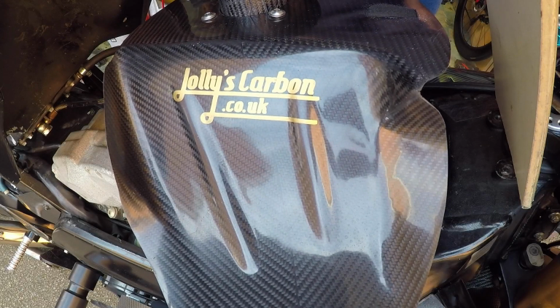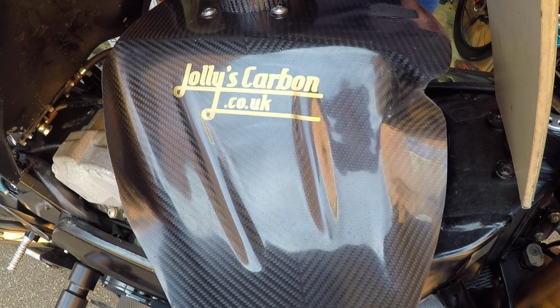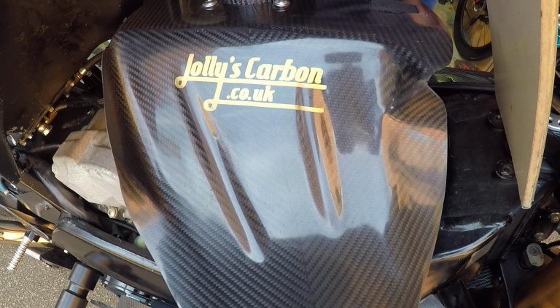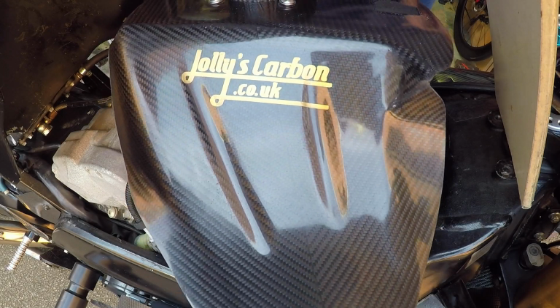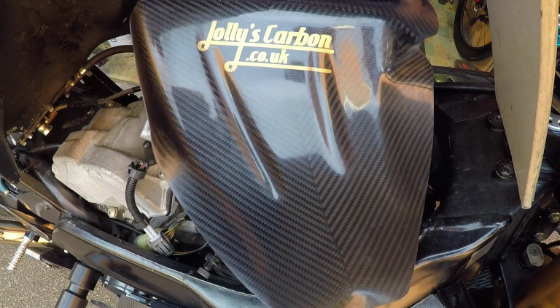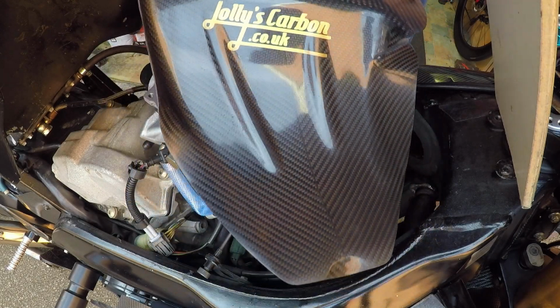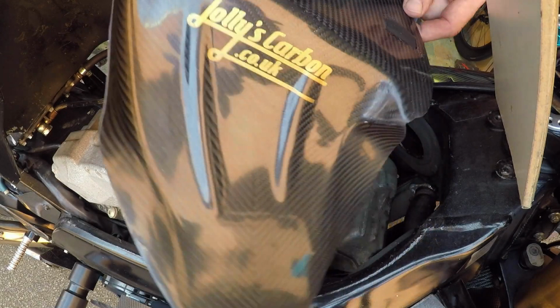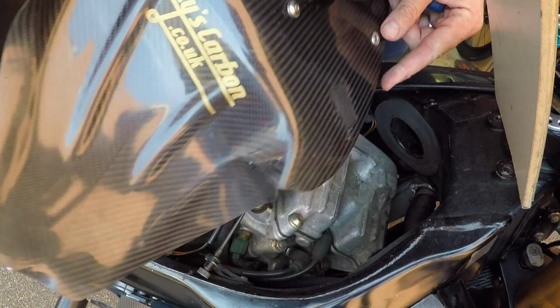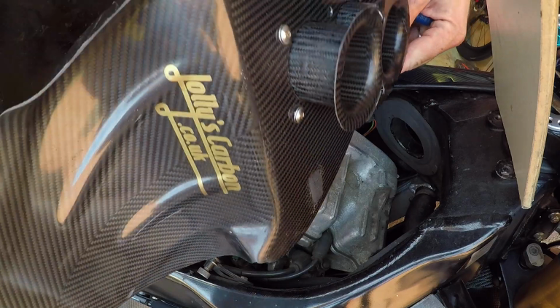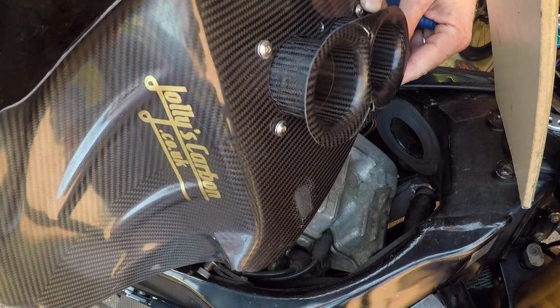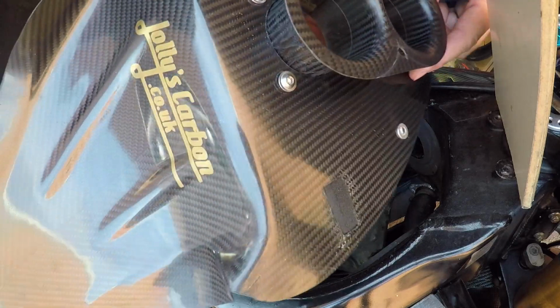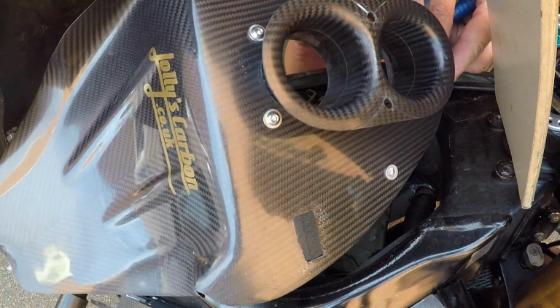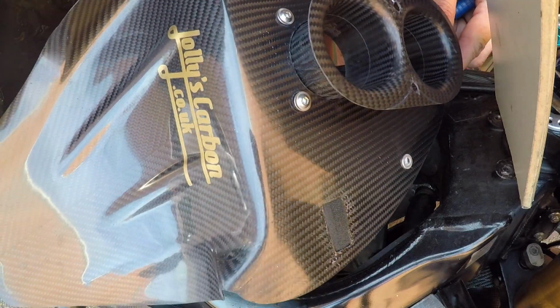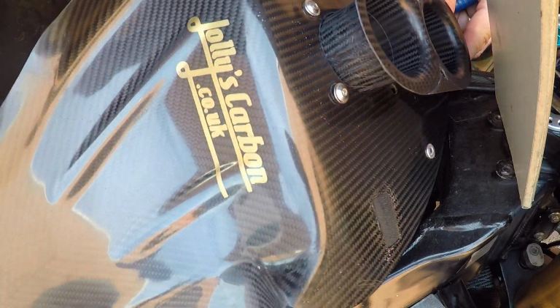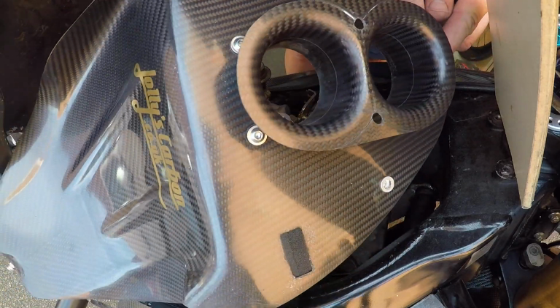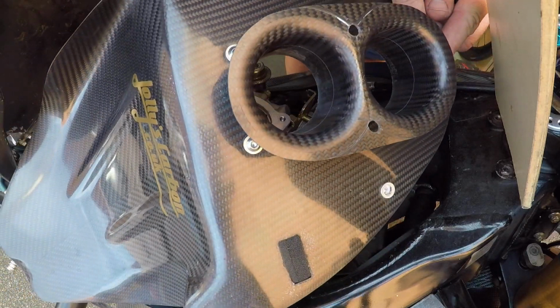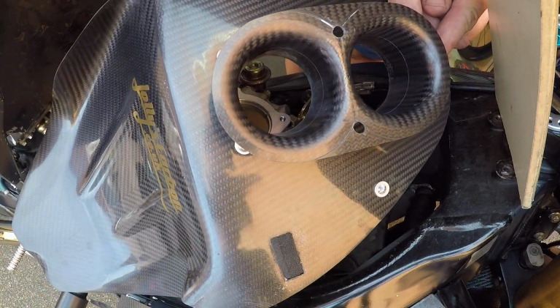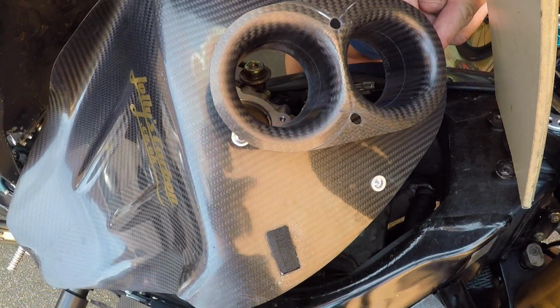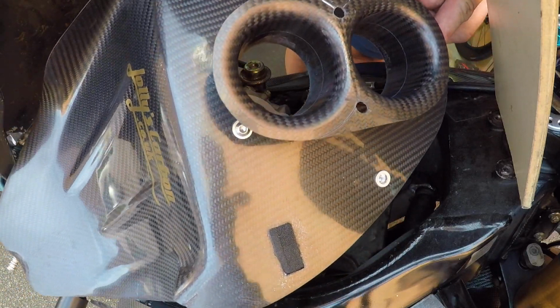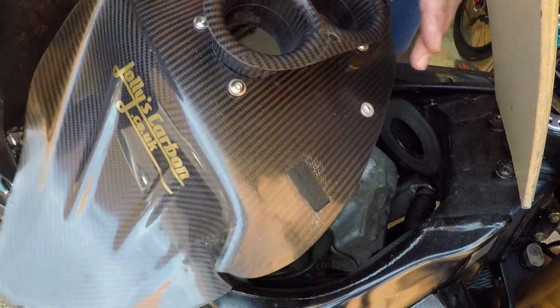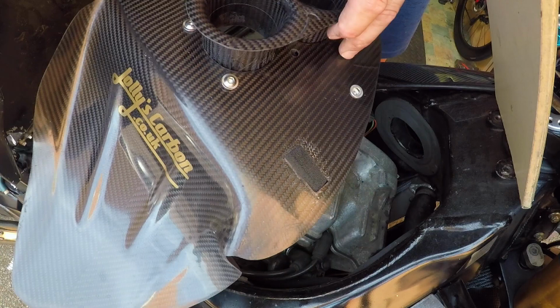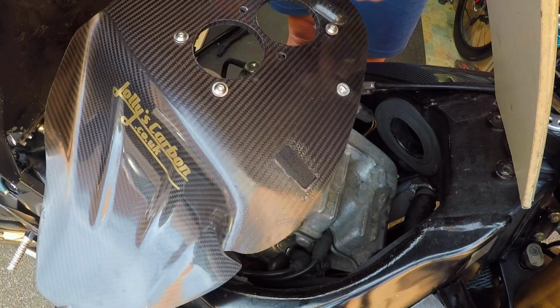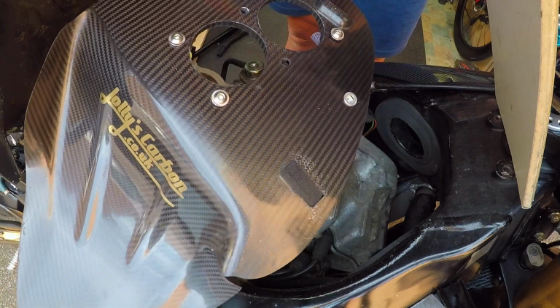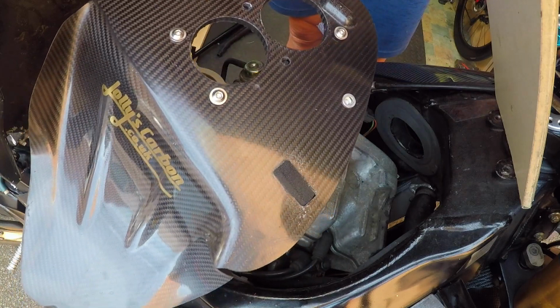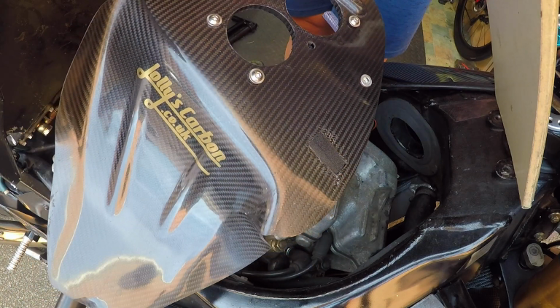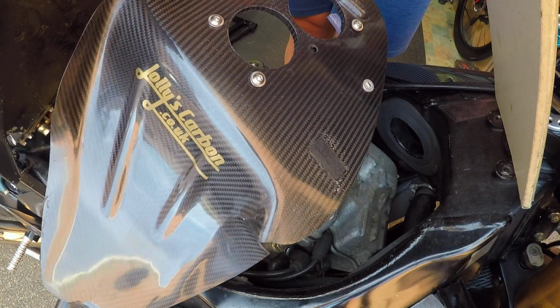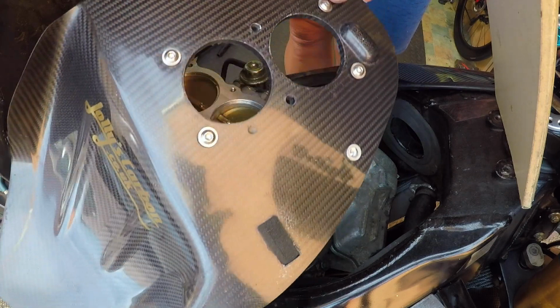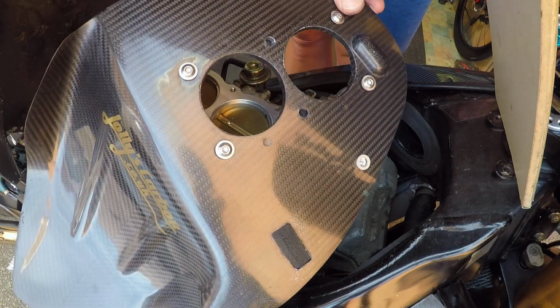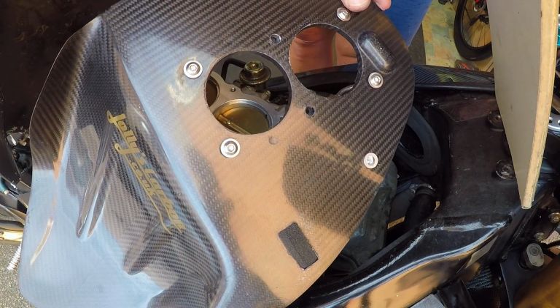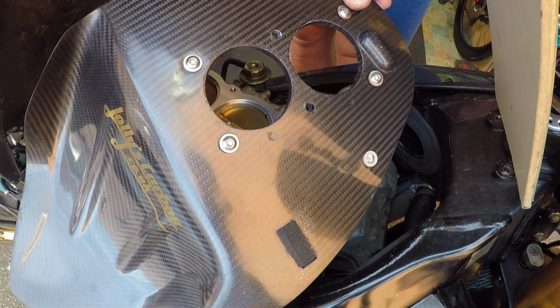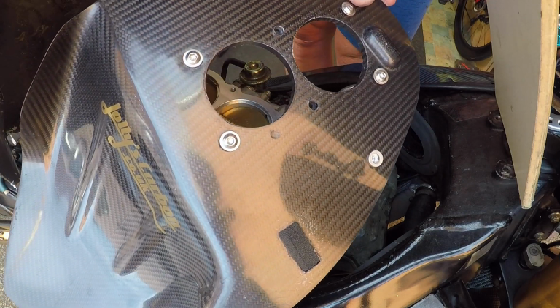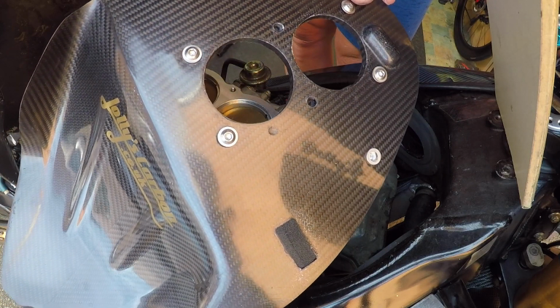The air tray I'm fitting to my bike has got 57mm throttle bodies on, so I'm fitting my own carbon stacks with them. The air tray looks like this — it just doesn't have the two middle bolts fitted.